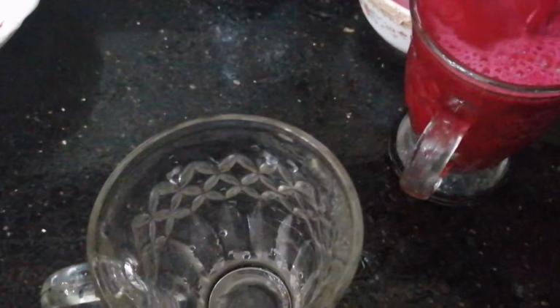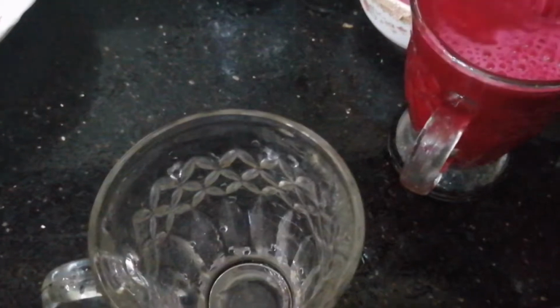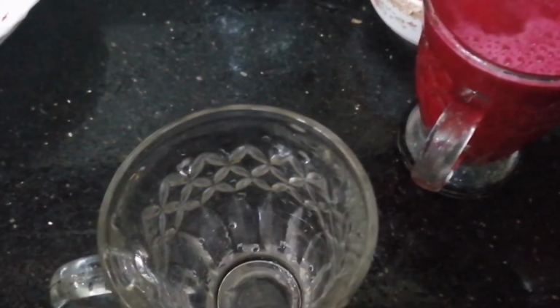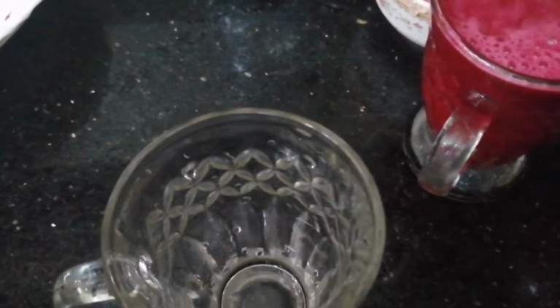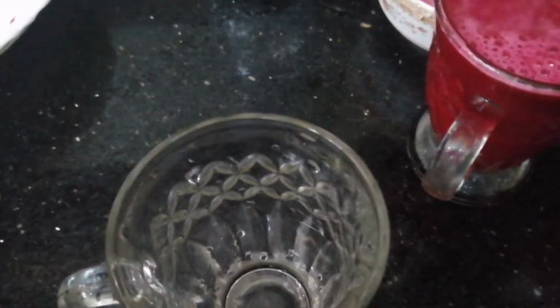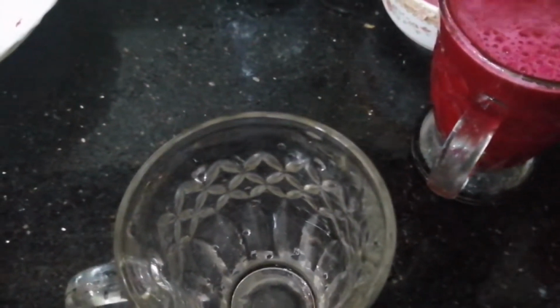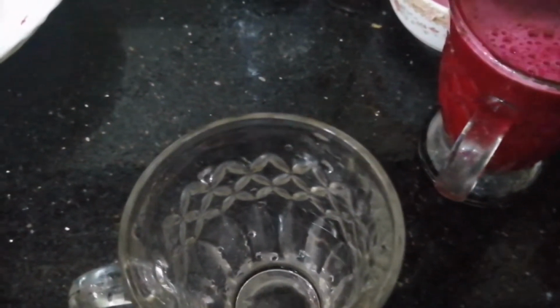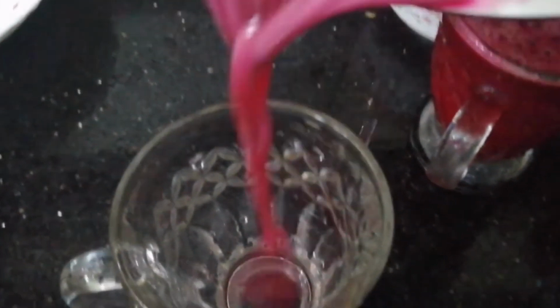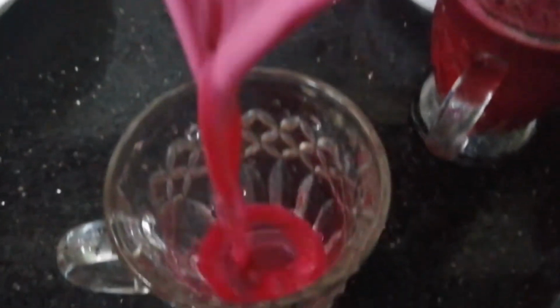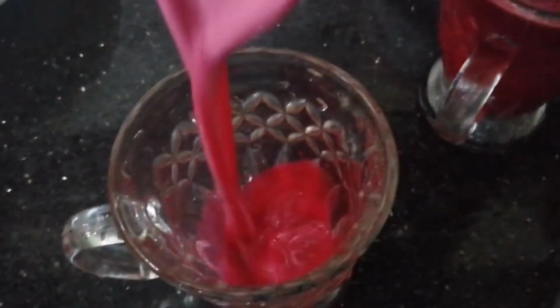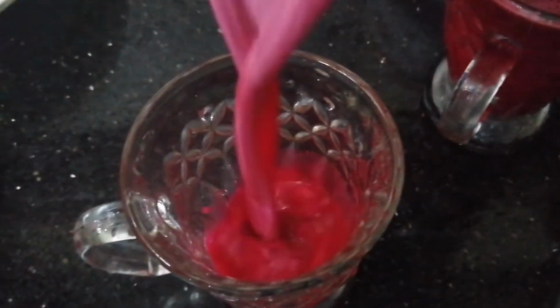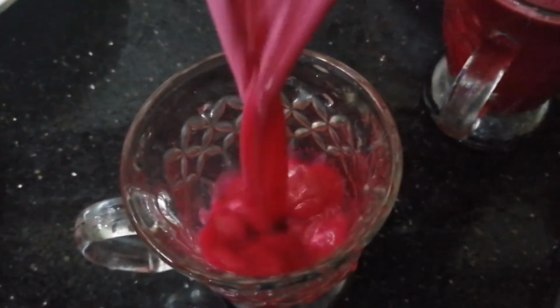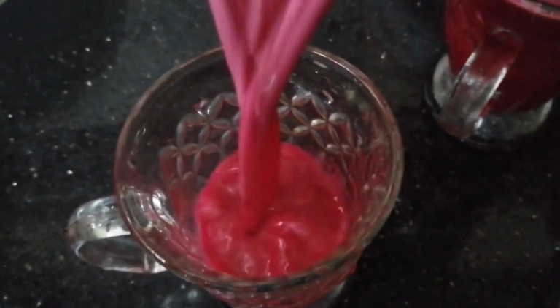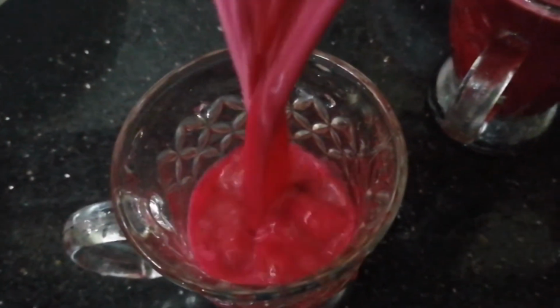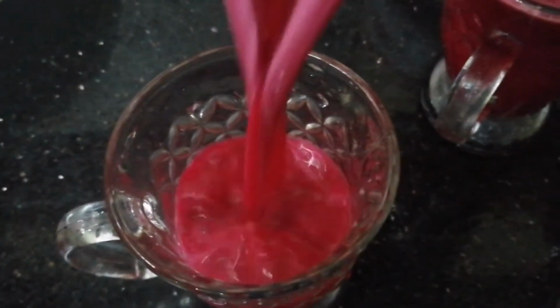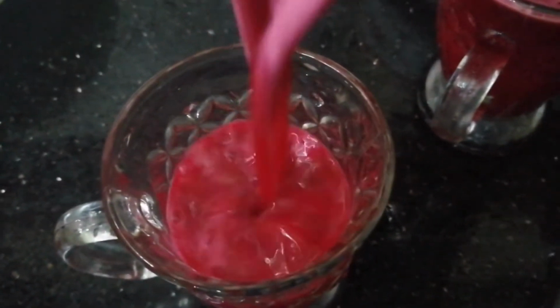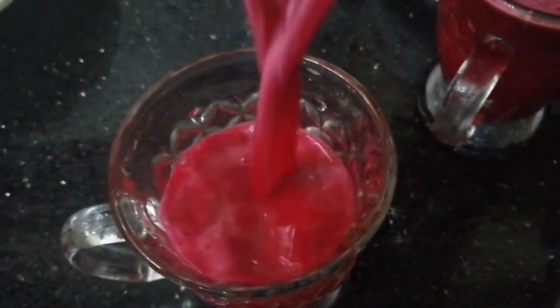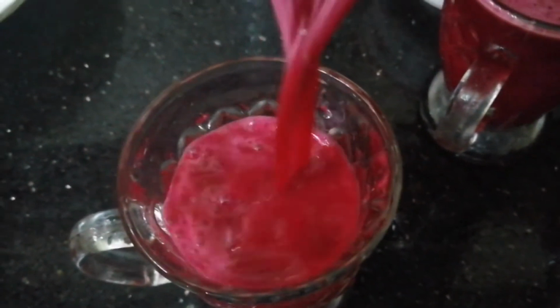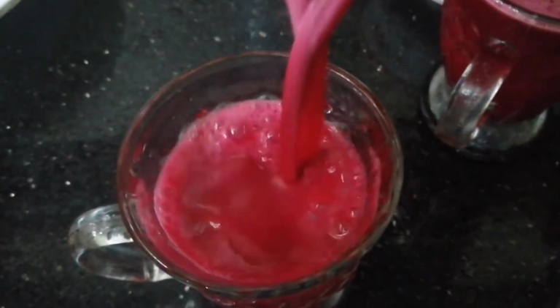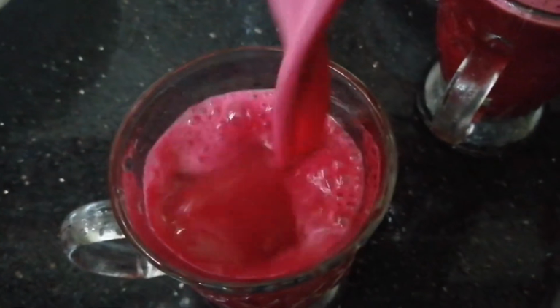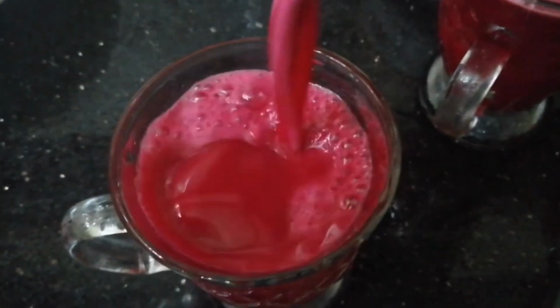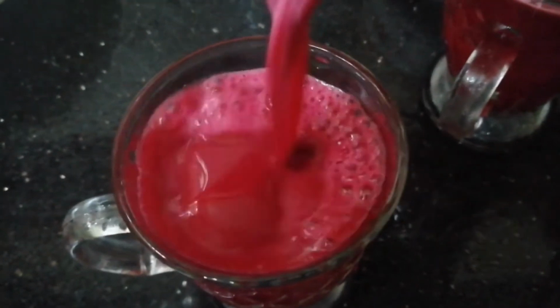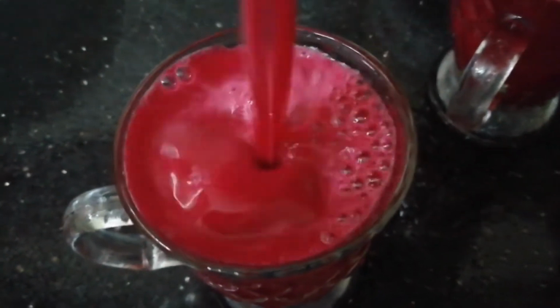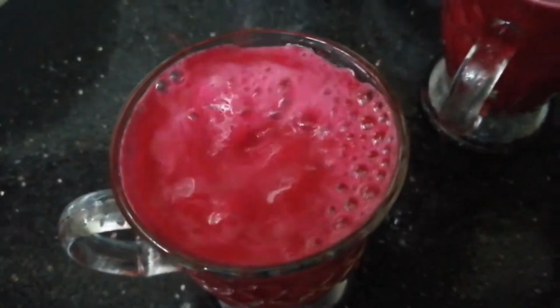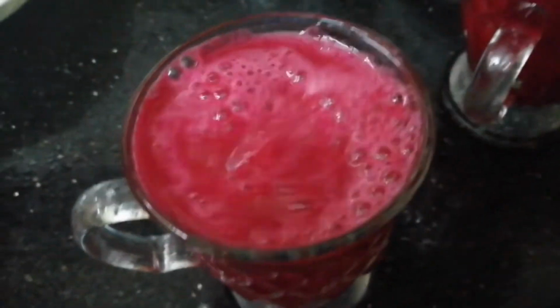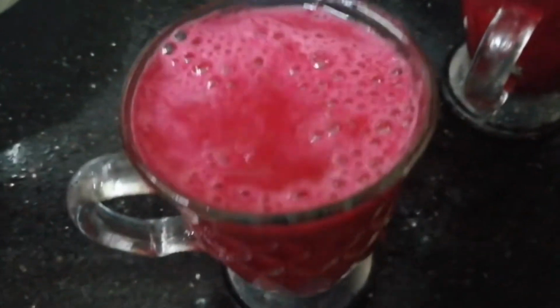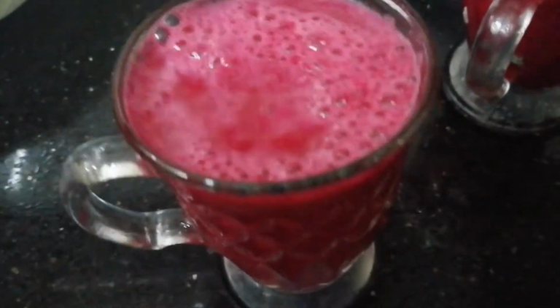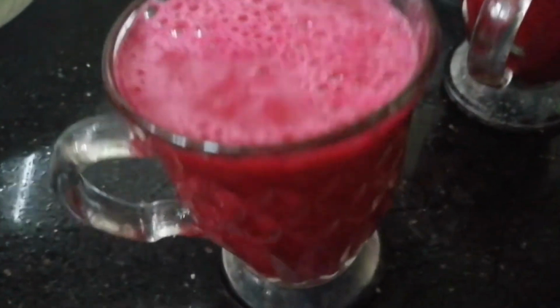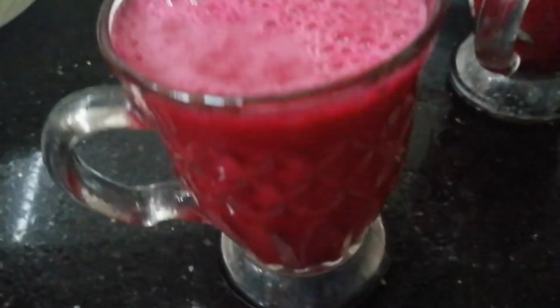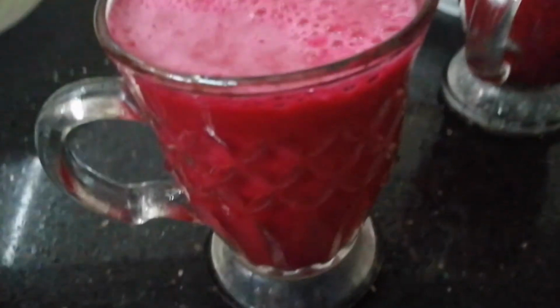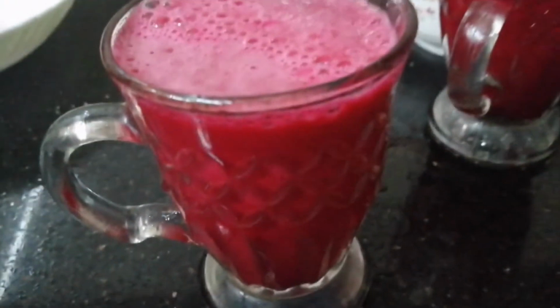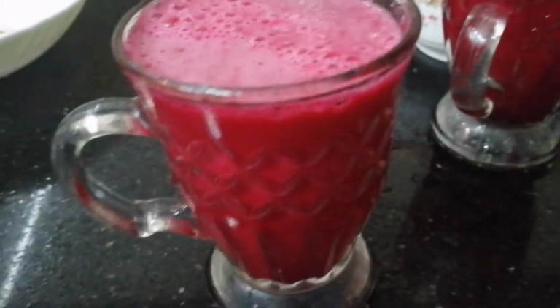Hello Friends! Welcome back on our channel! This is a very colorful and very edible drink. This is a dish that is made of beetroot as well.